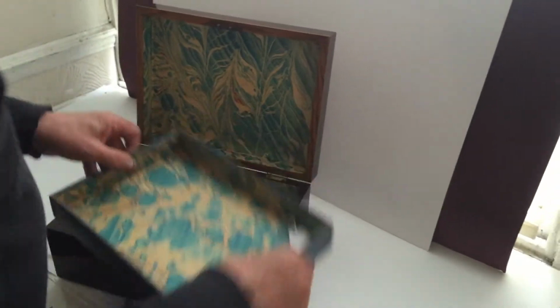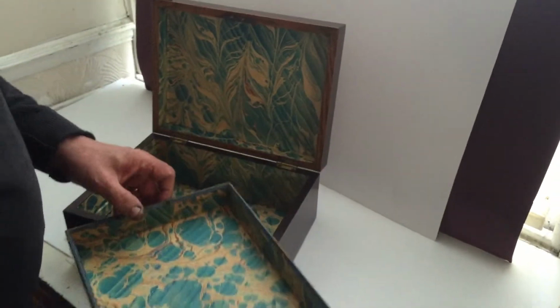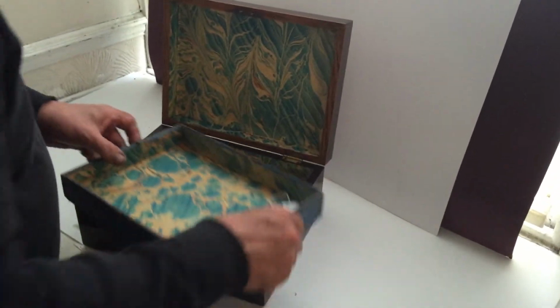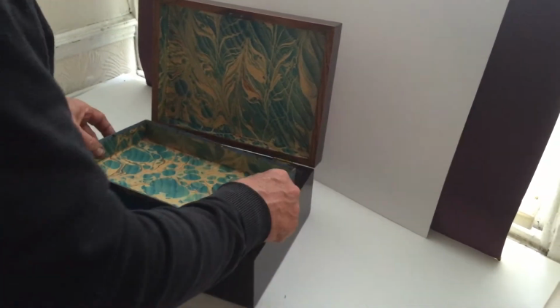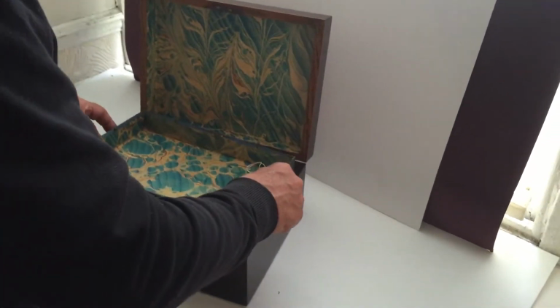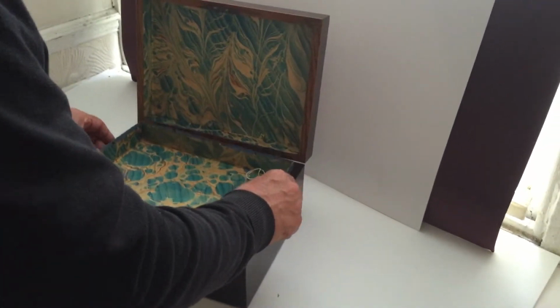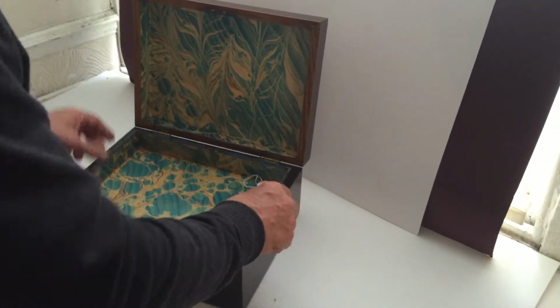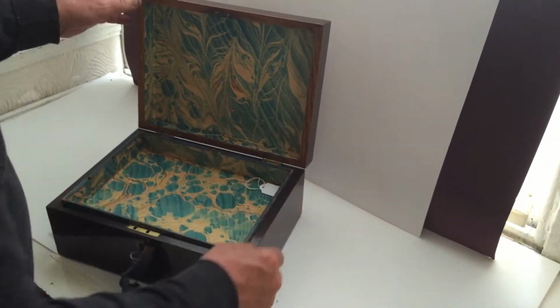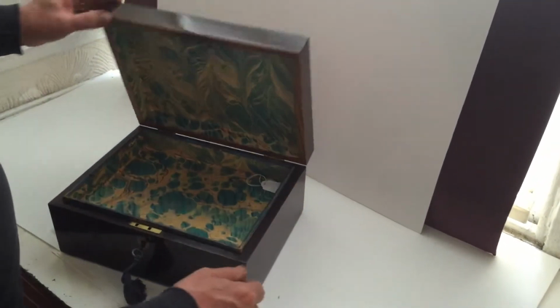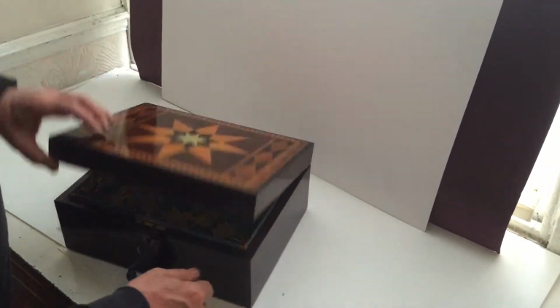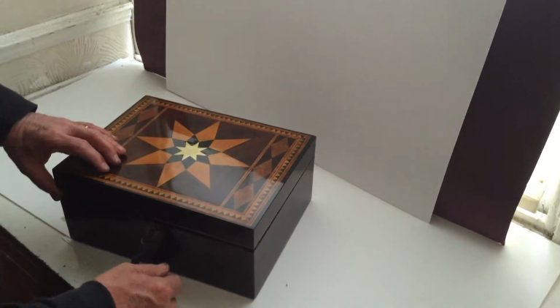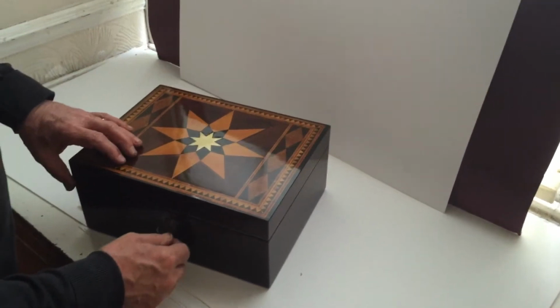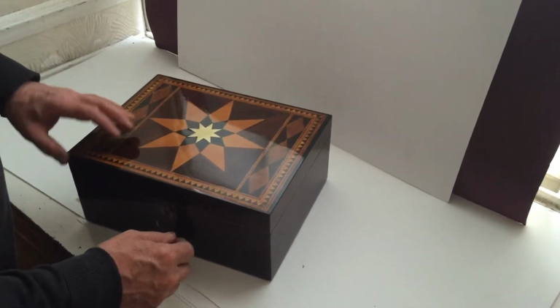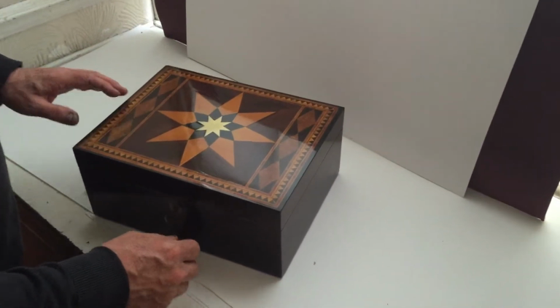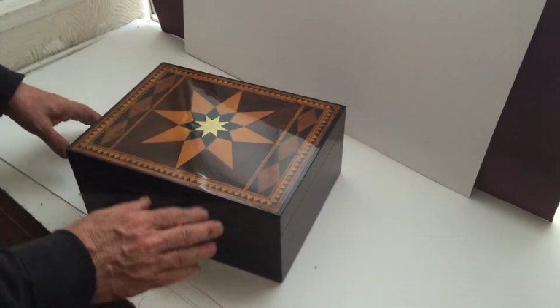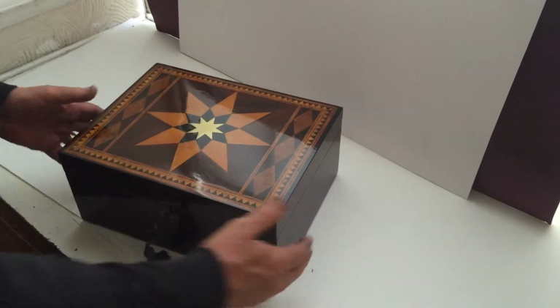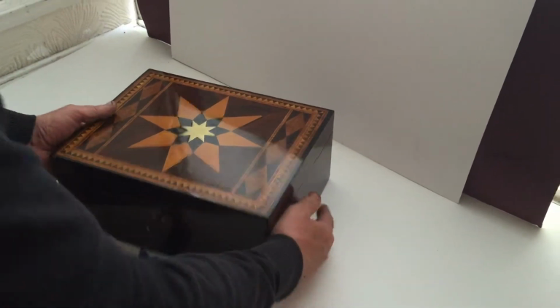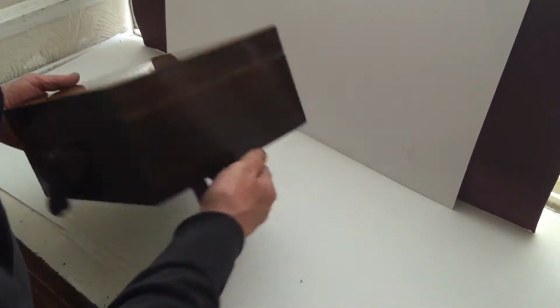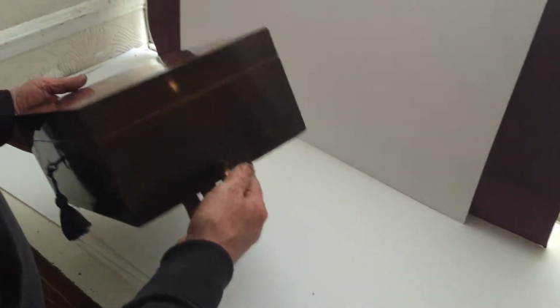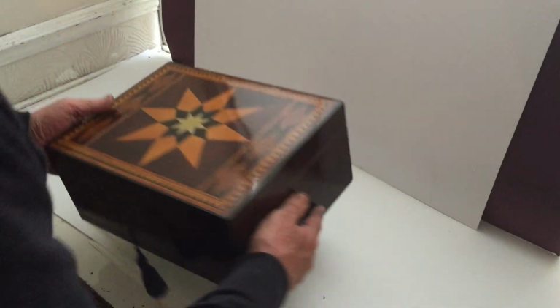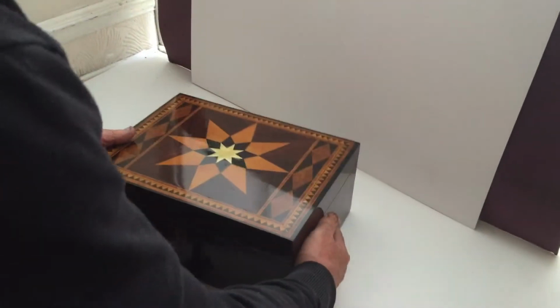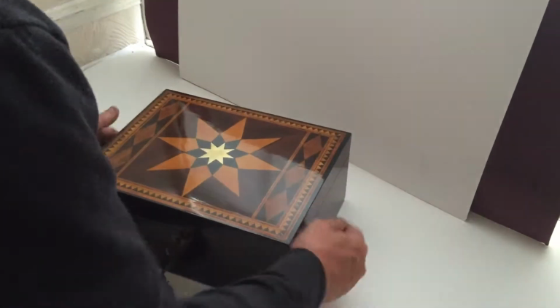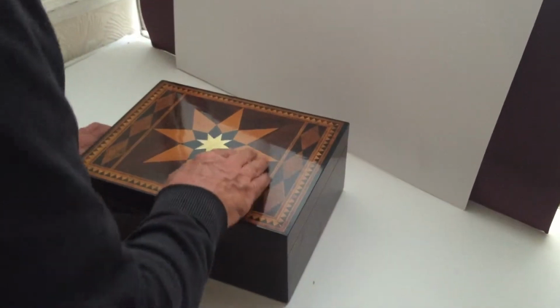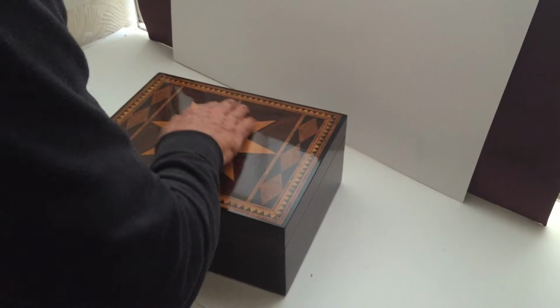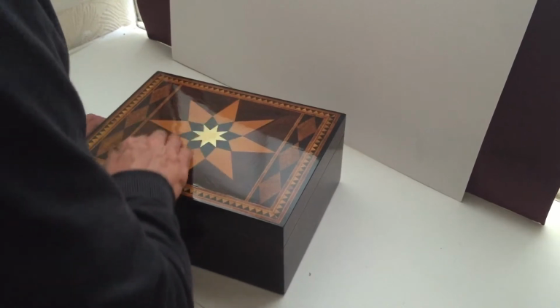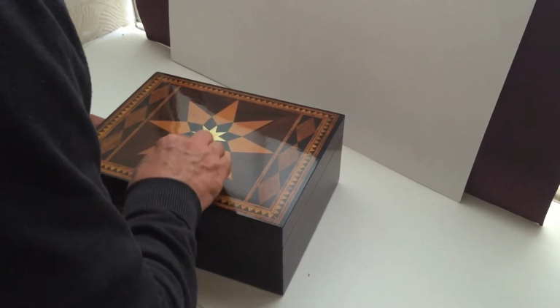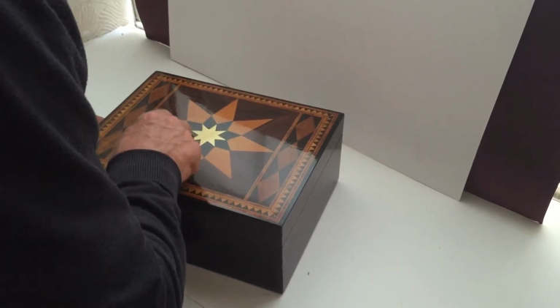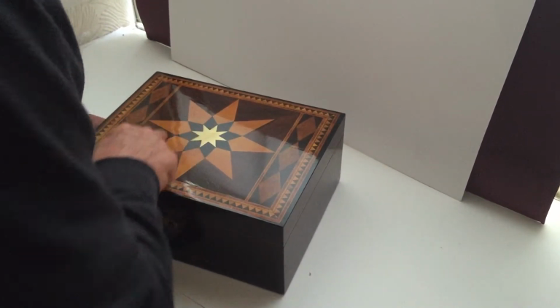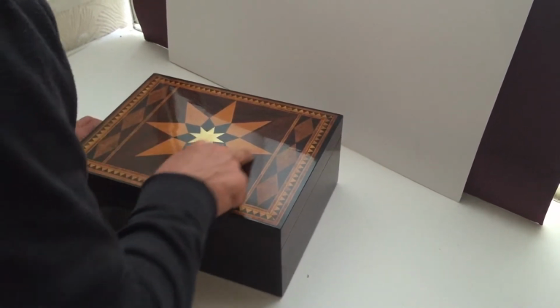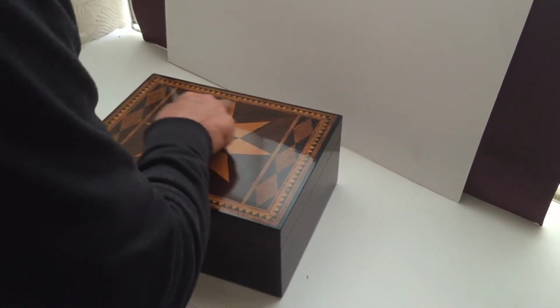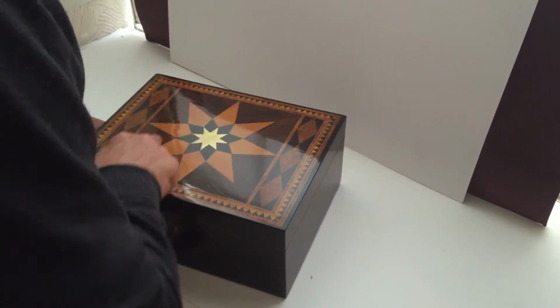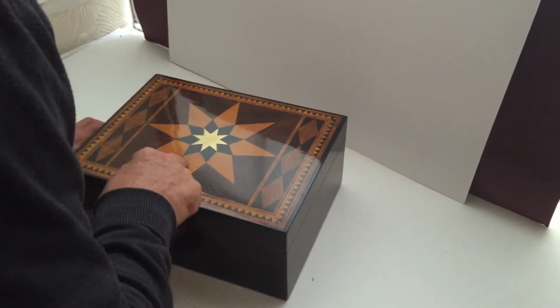It's got a fitted tray inside. It's been re-lined. It's got a key and working lock. The base wood is rosewood and you've got this wonderful ebony and boxwood star on the top.